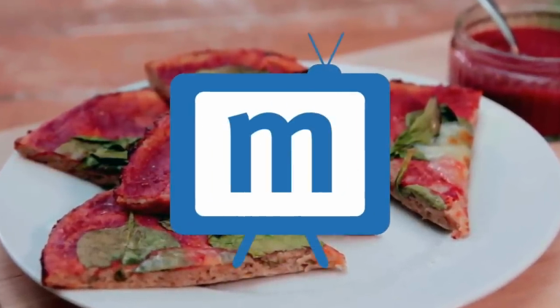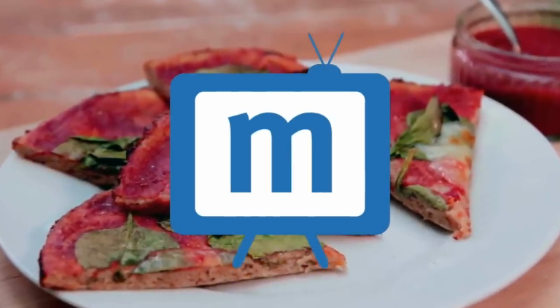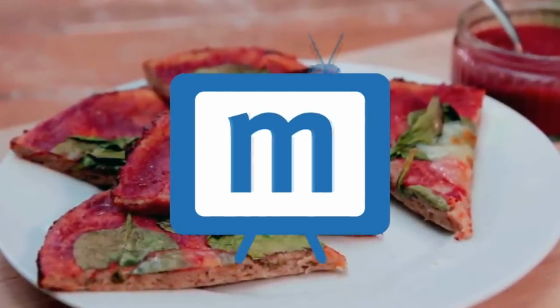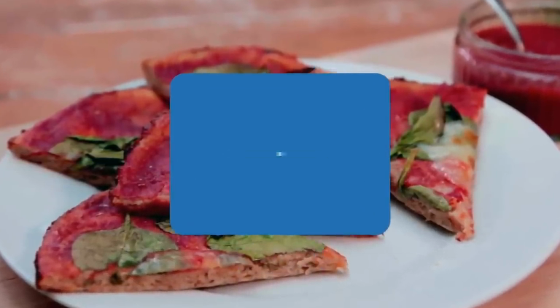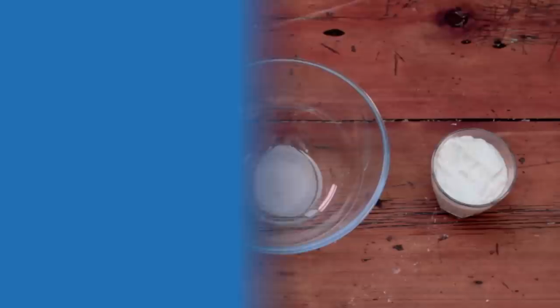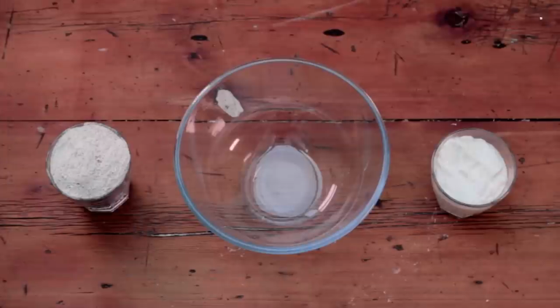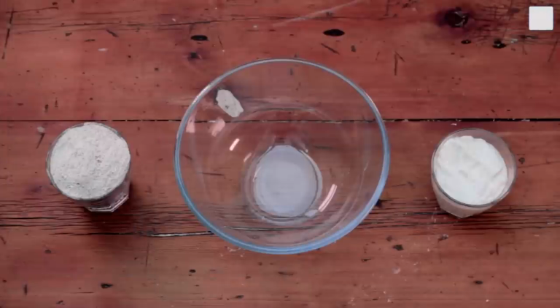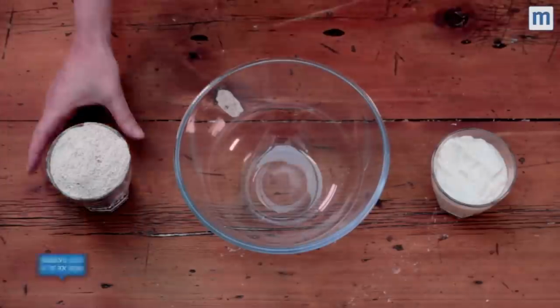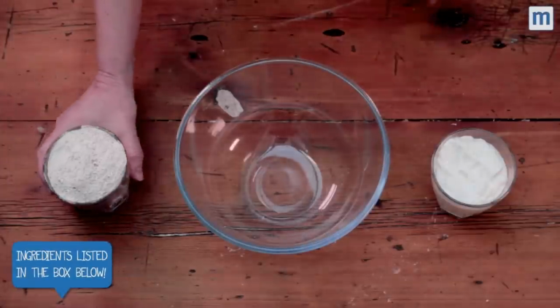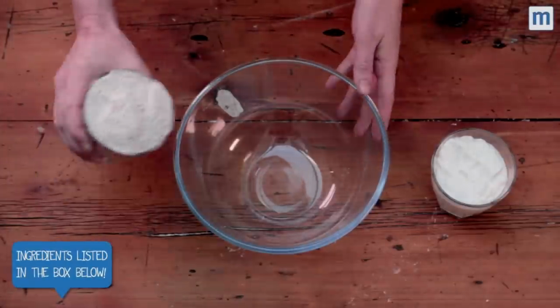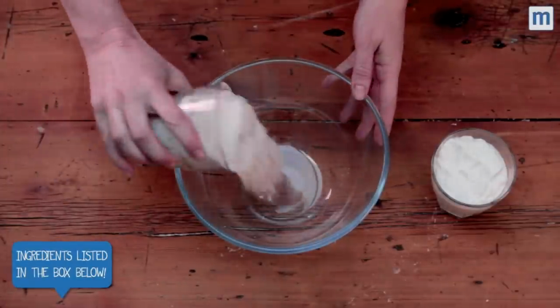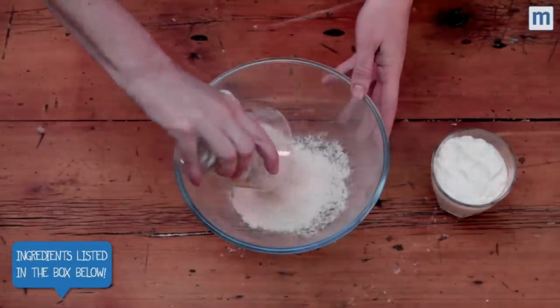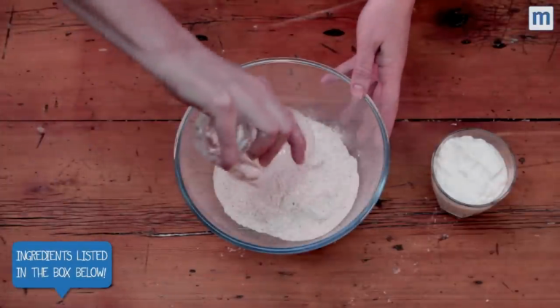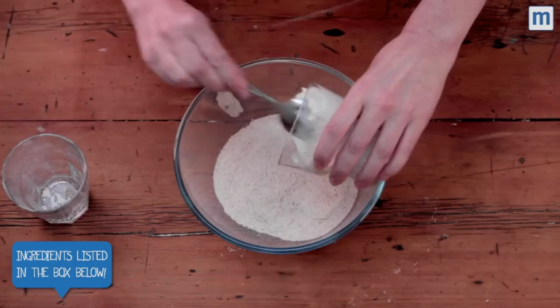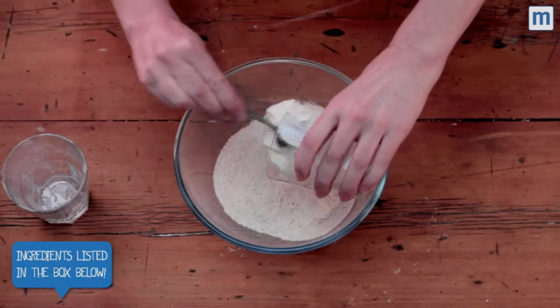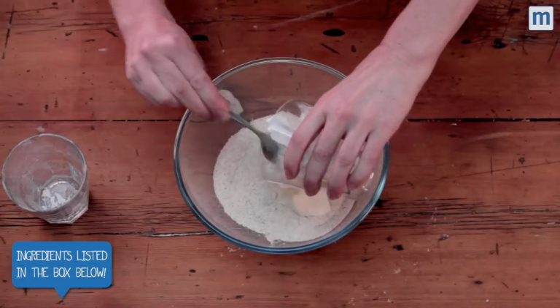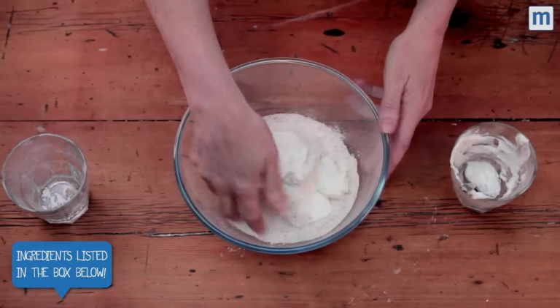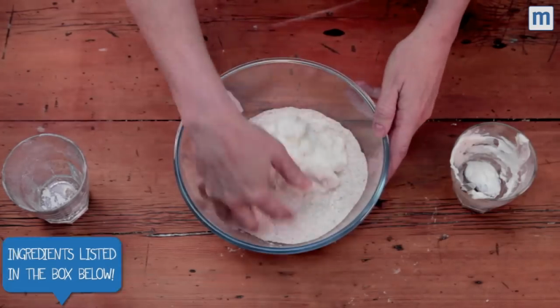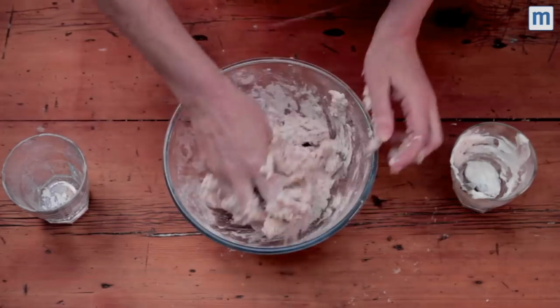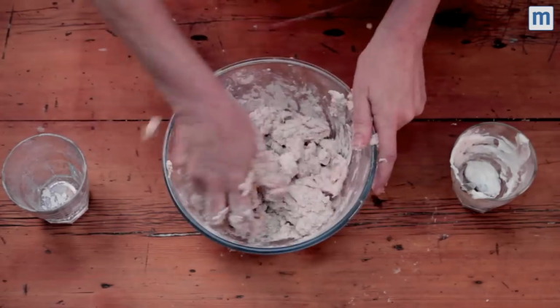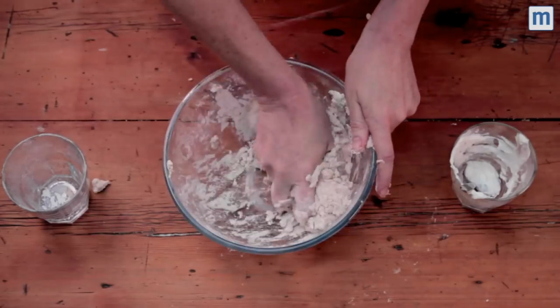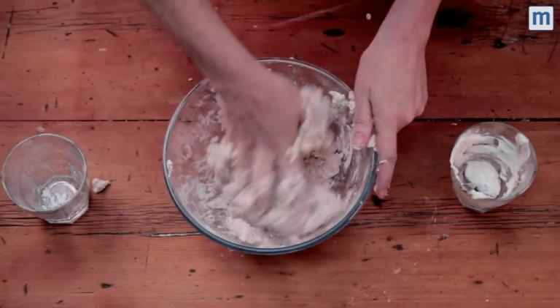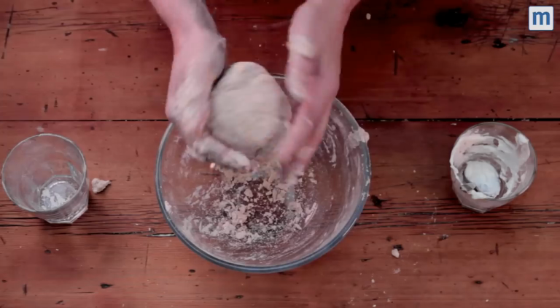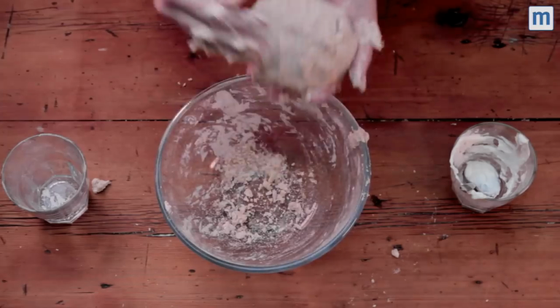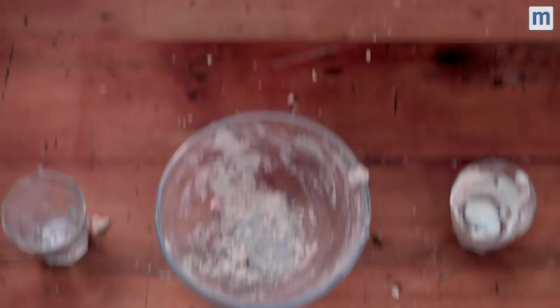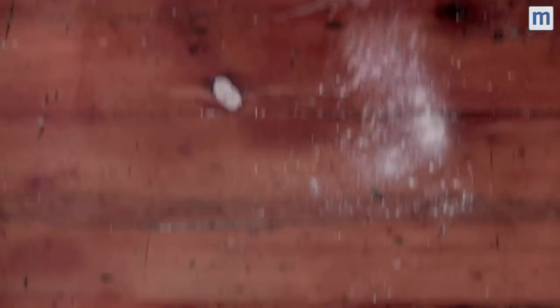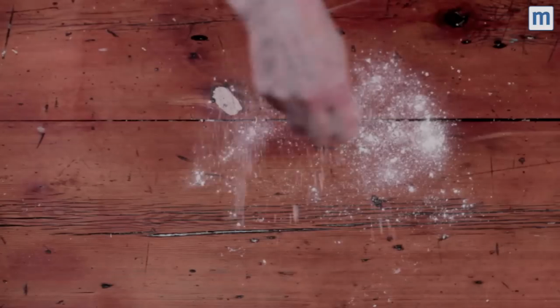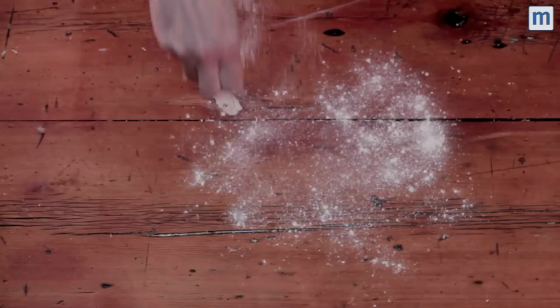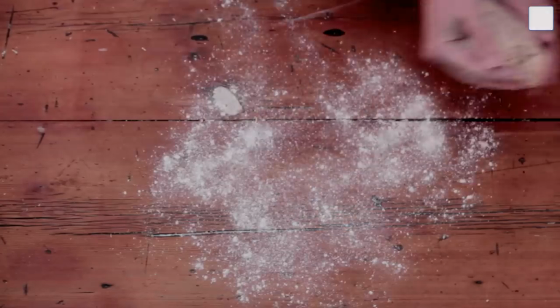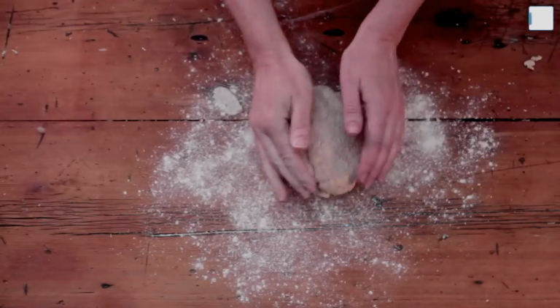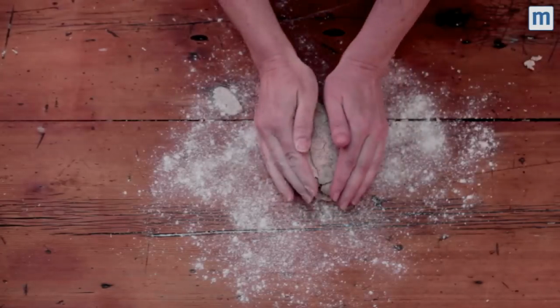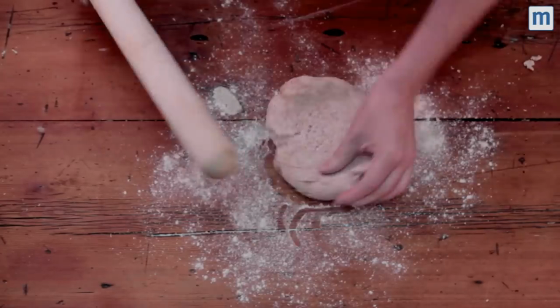Here's how to make the quickest homemade pizza dough ever. Take one cup of self-raising flour and one cup of Greek yogurt and mix it to make a dough. Flour the surface, then roll it out to make a thin base.